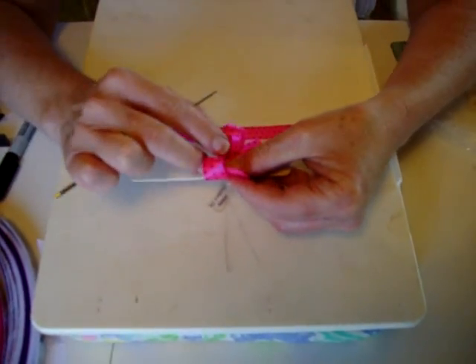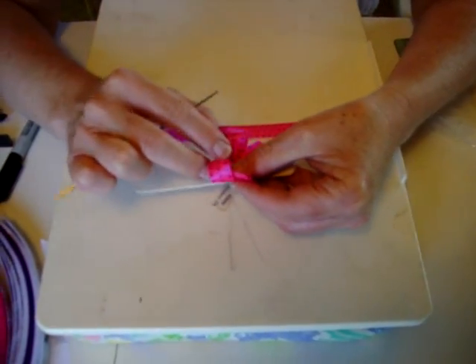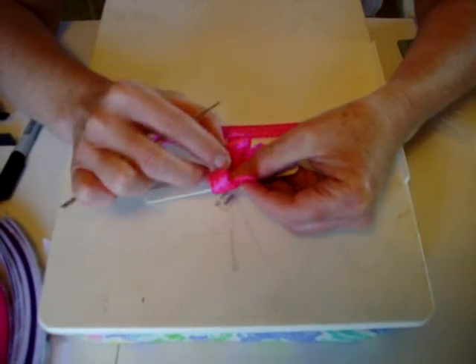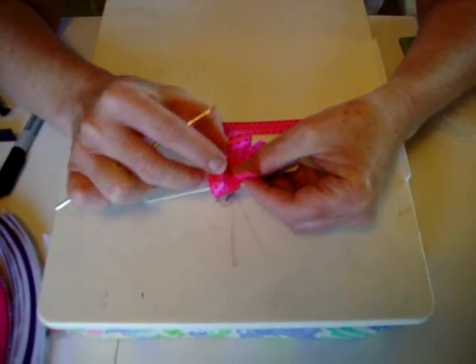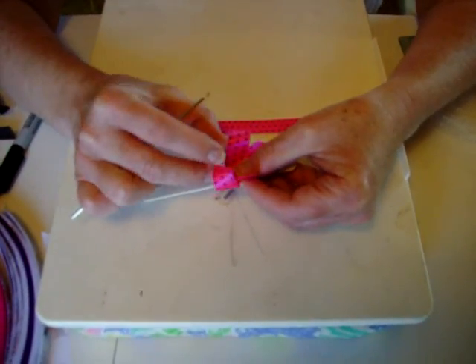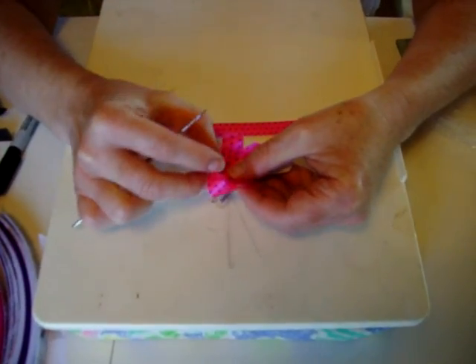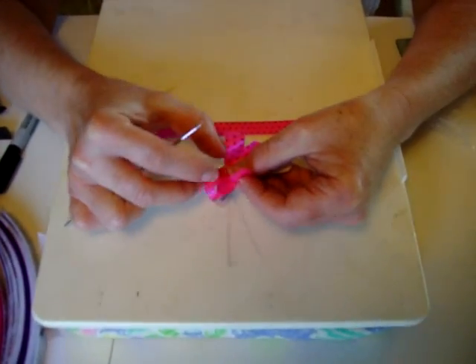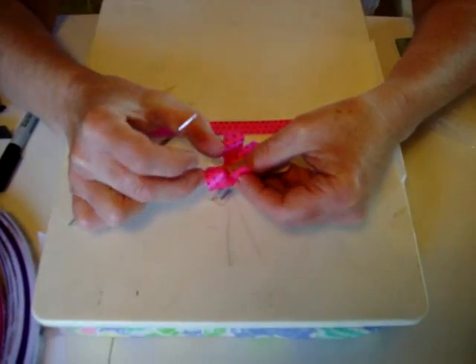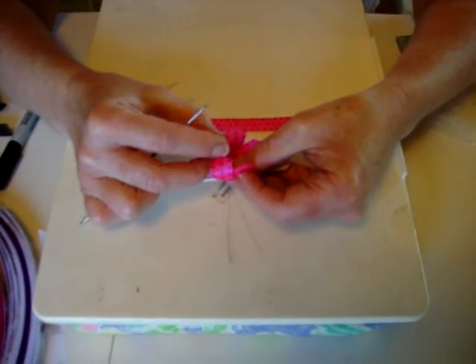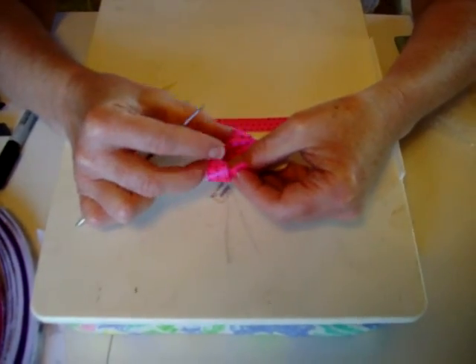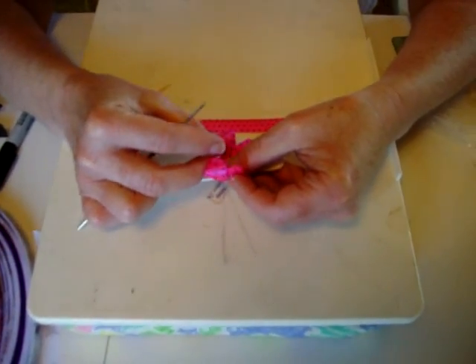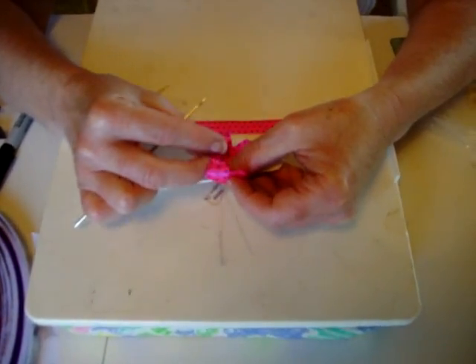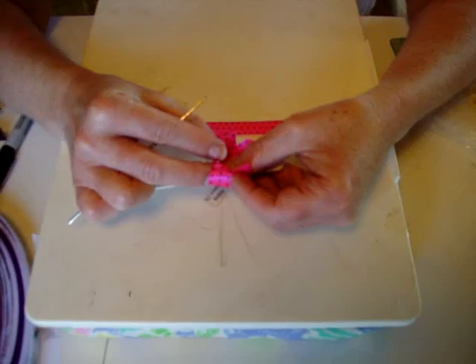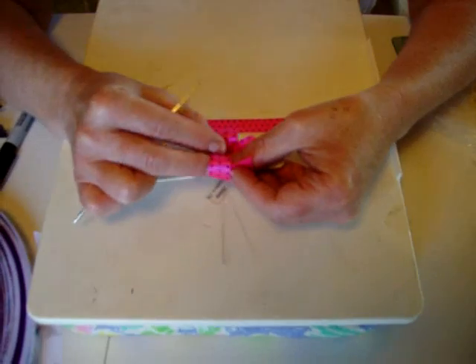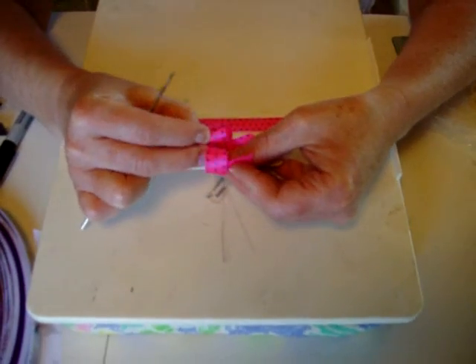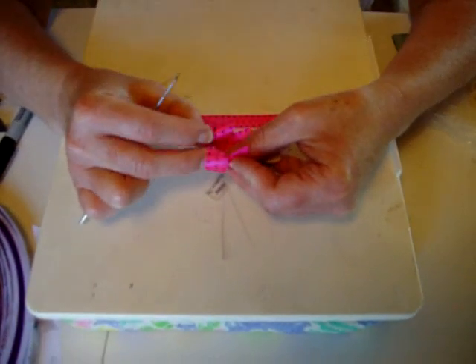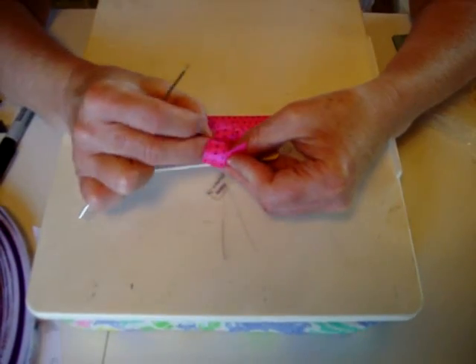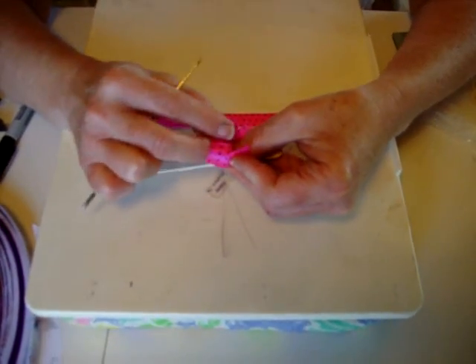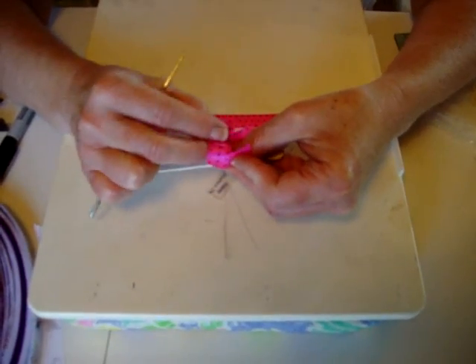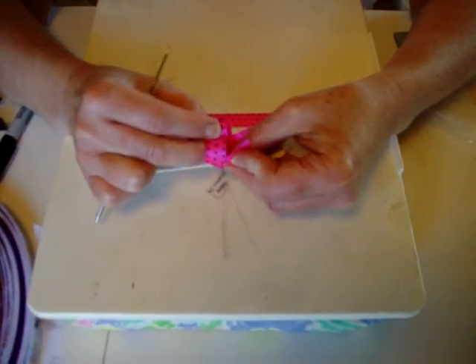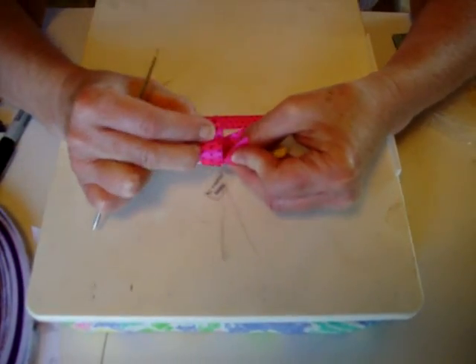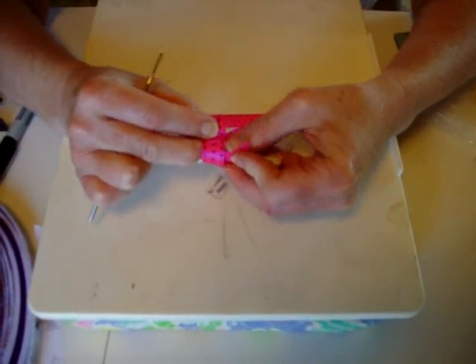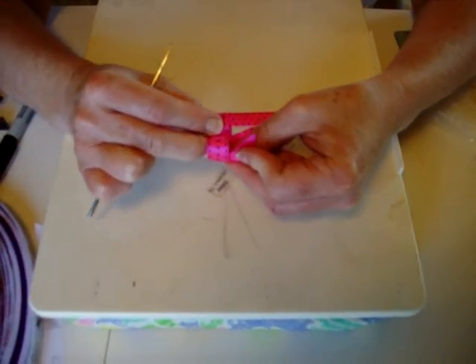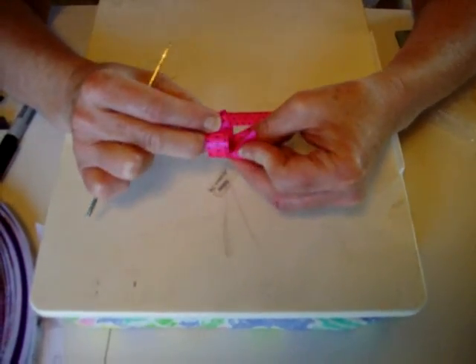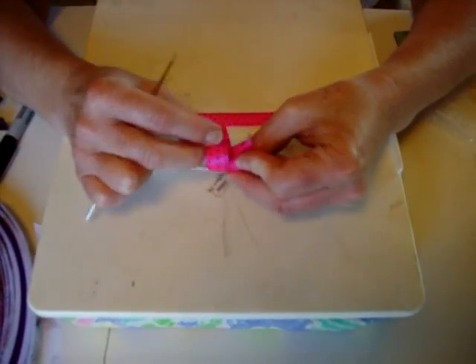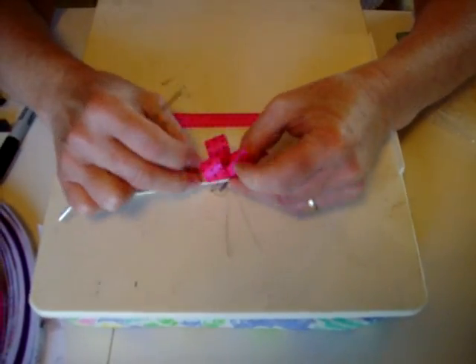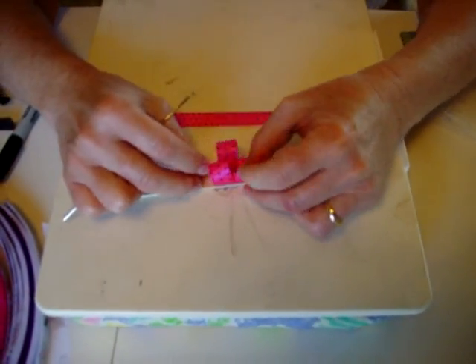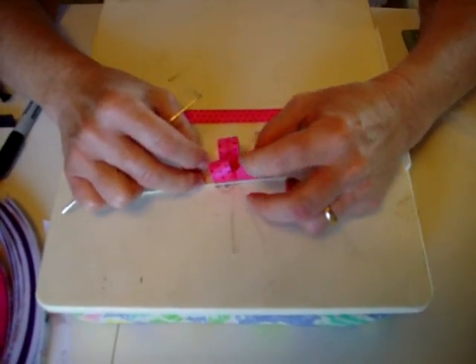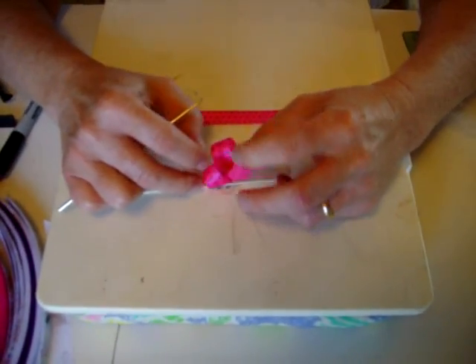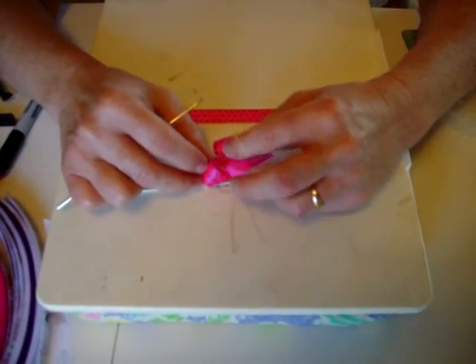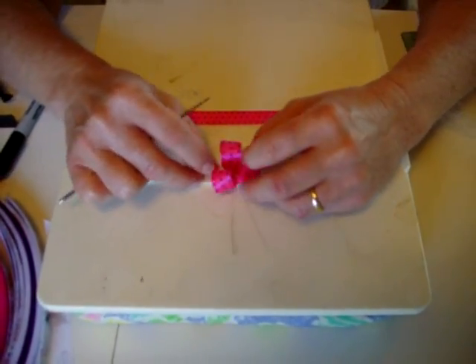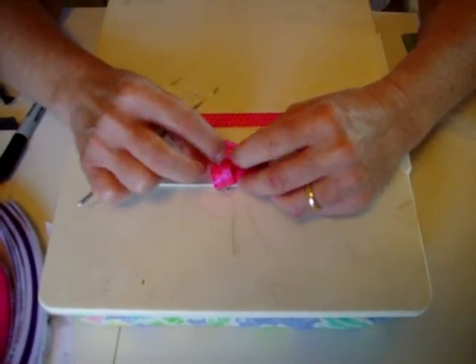Now you kind of want to fluff your bow. Just pull that rubber band tight.